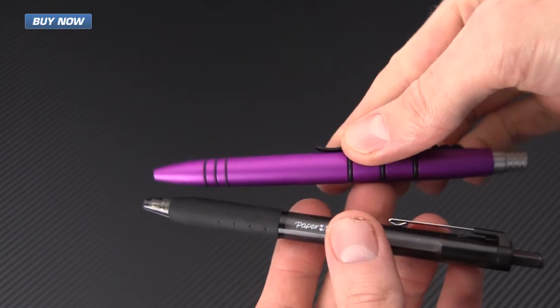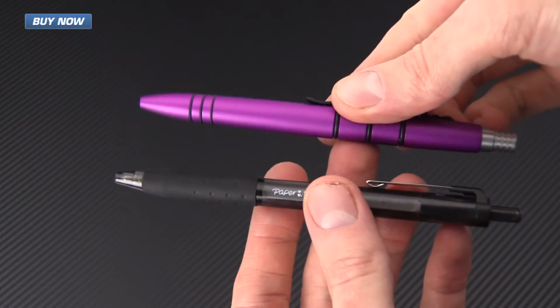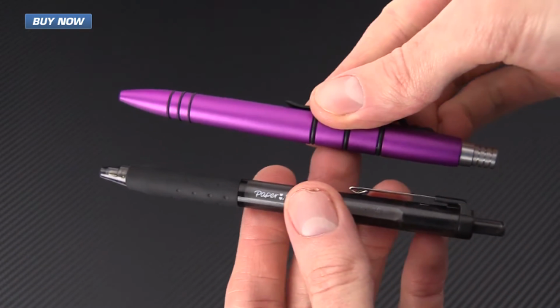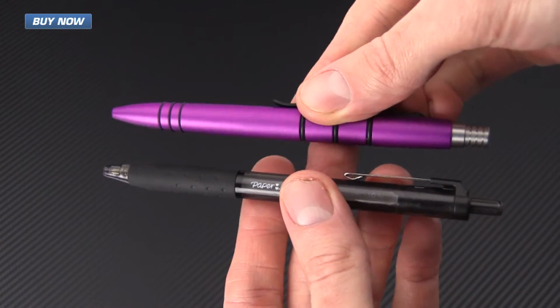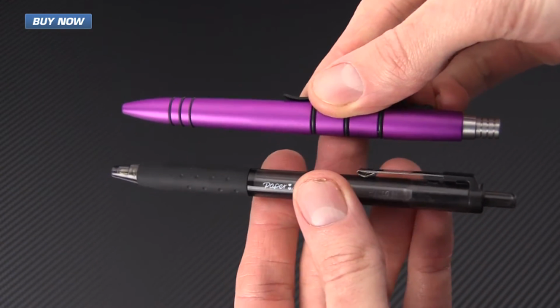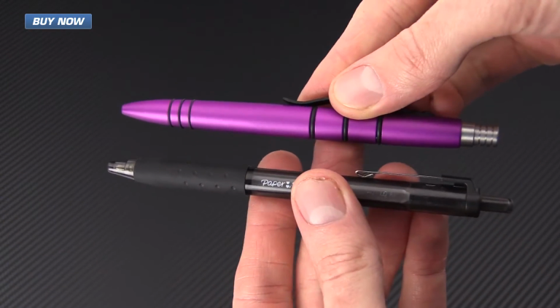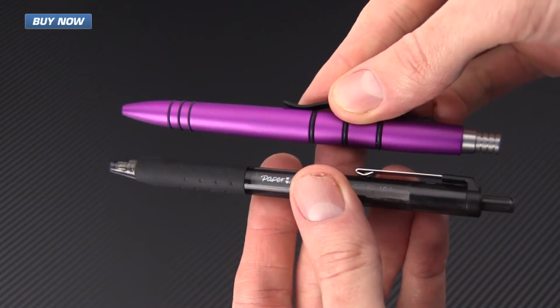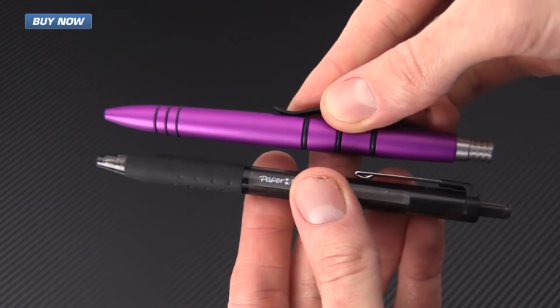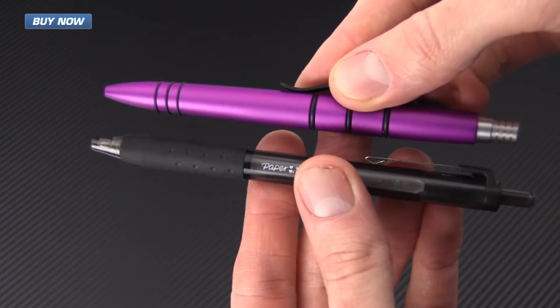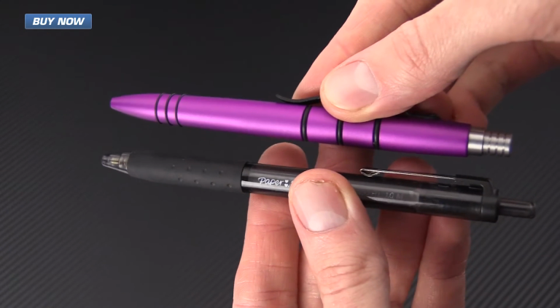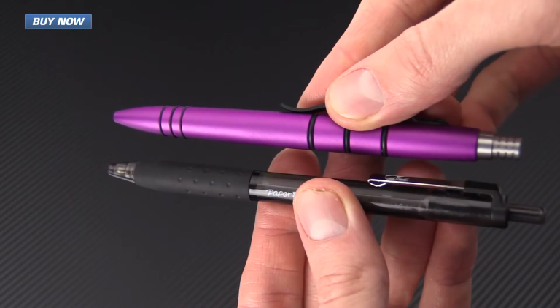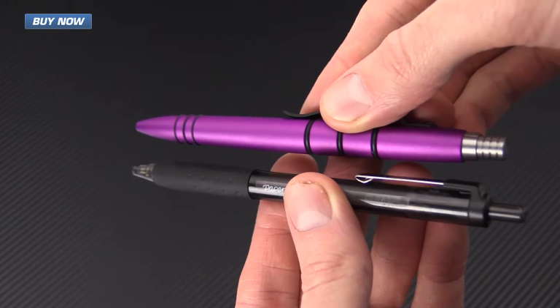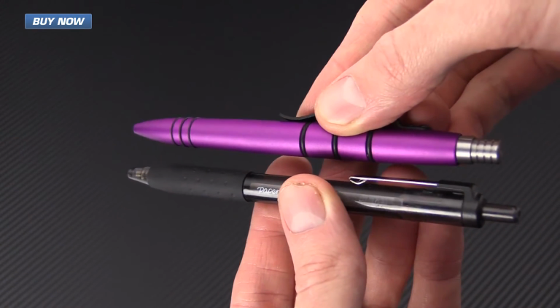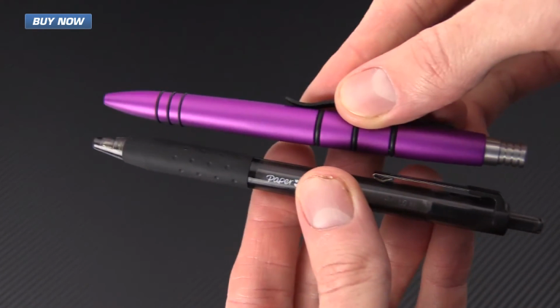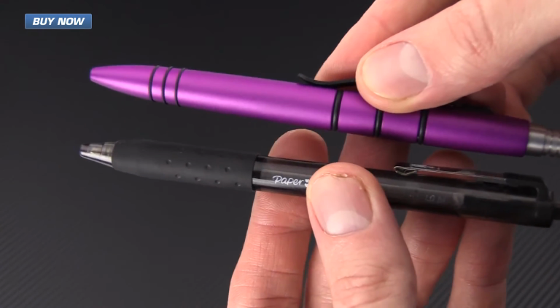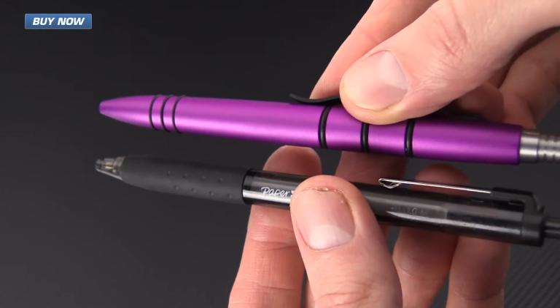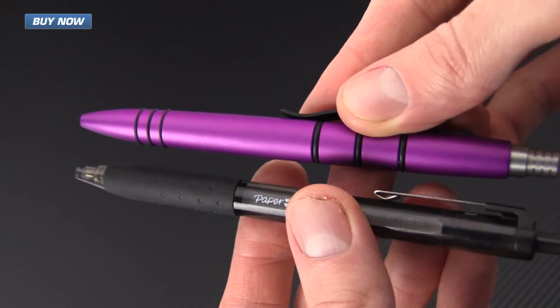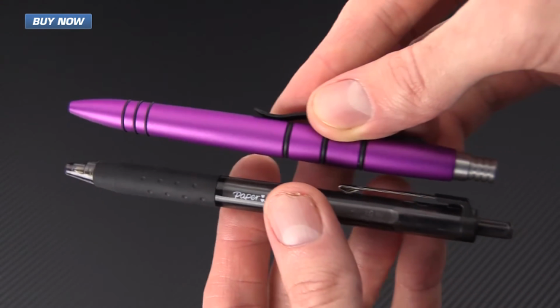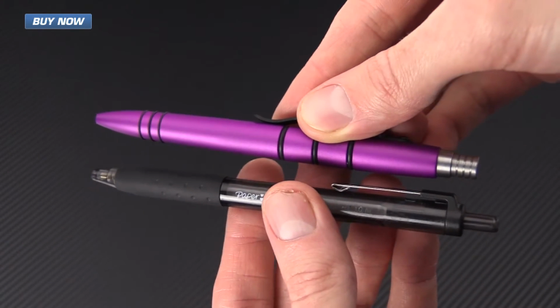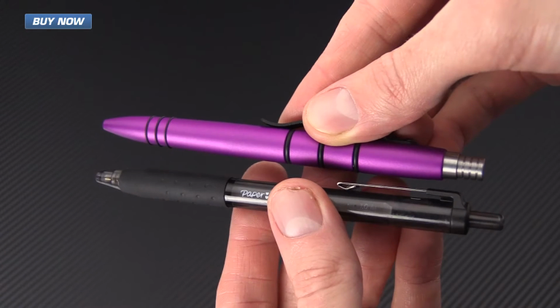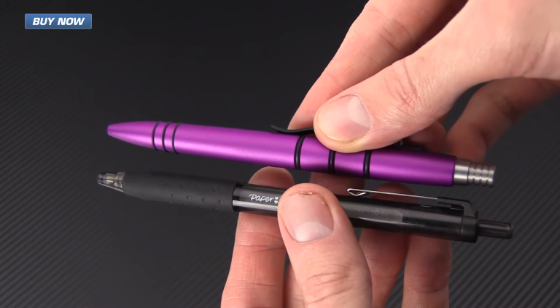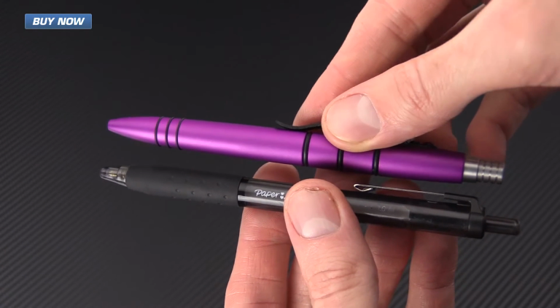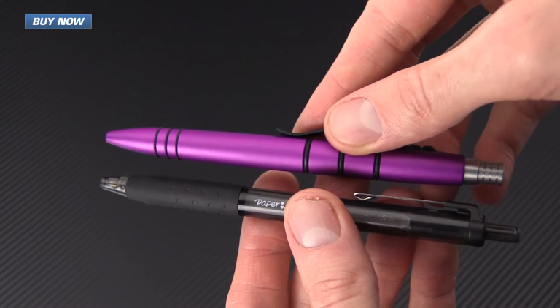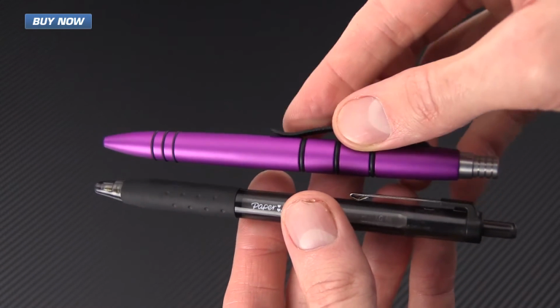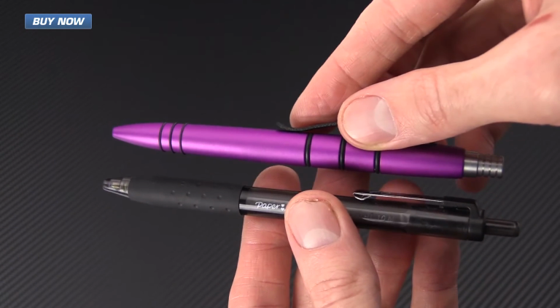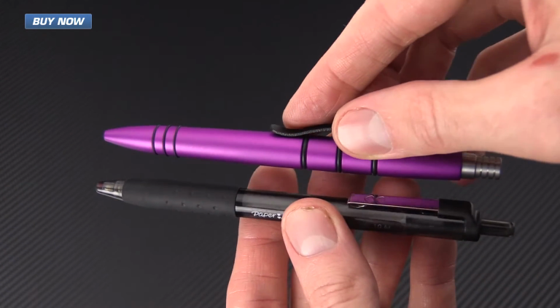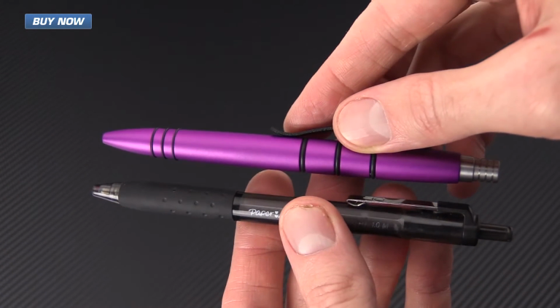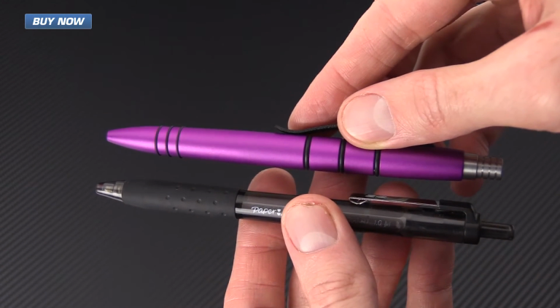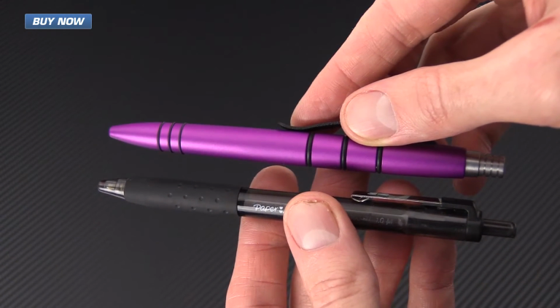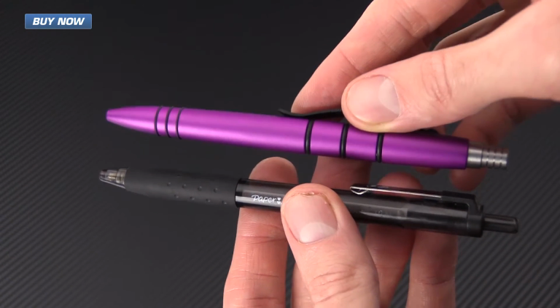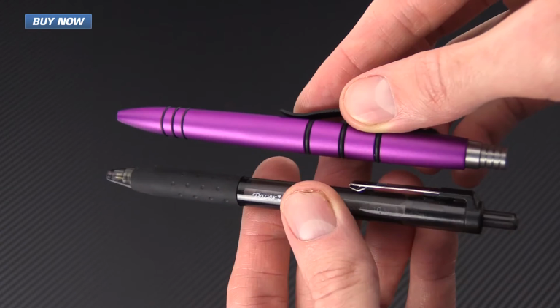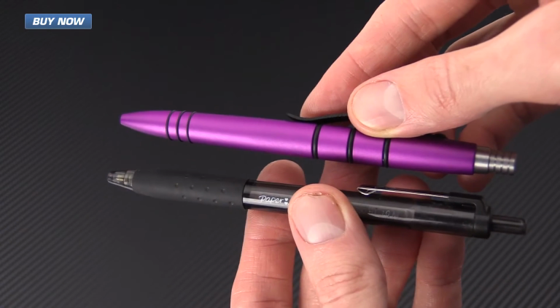For a quick size comparison, here's the Mini Clicky next to a regular Paper Mate click pen. You can see that these are fairly similar in size, with the Mini Clicky coming in just a little bit shorter in overall length.